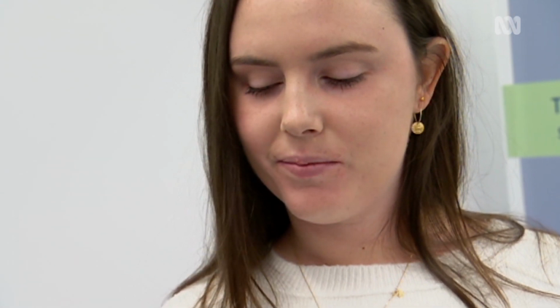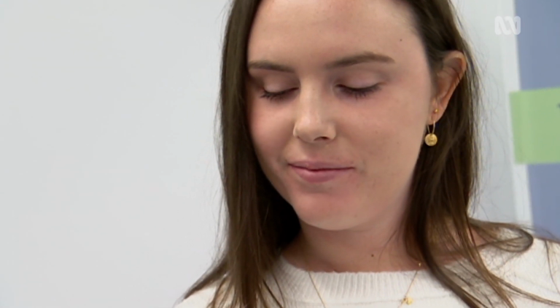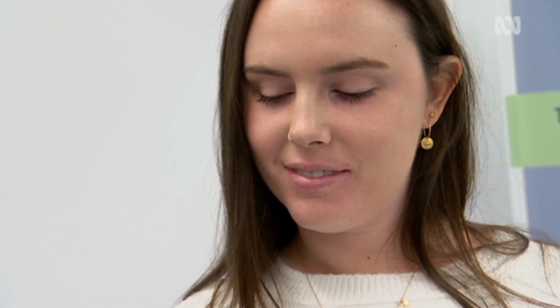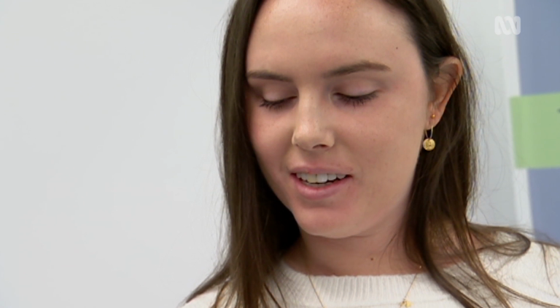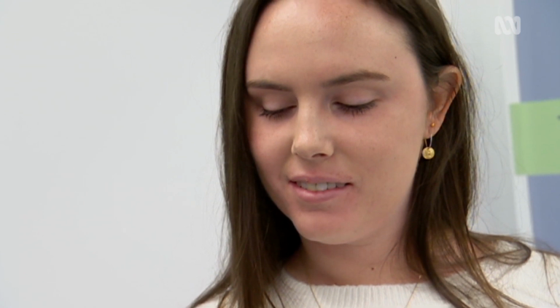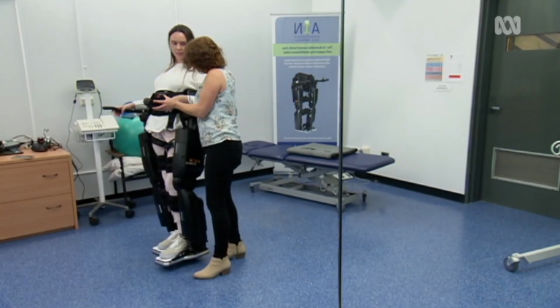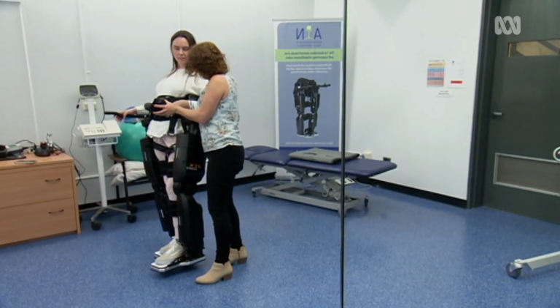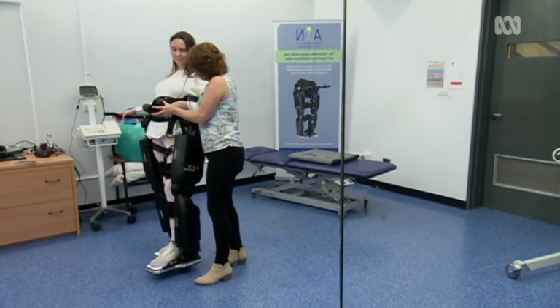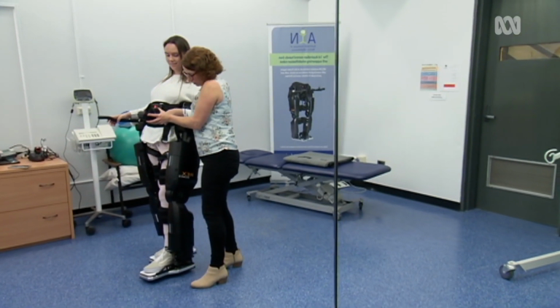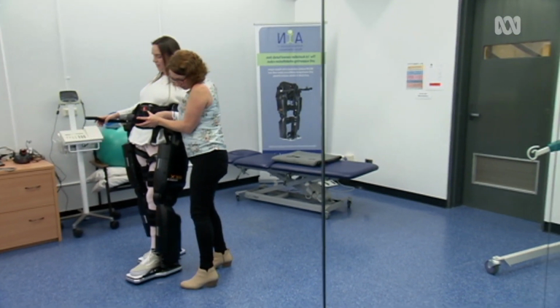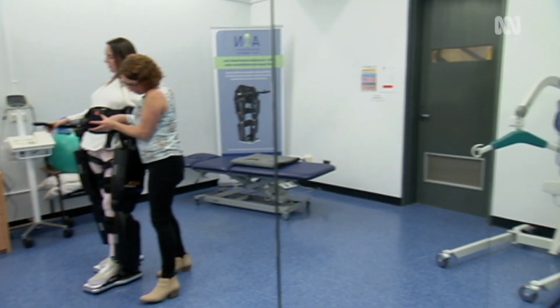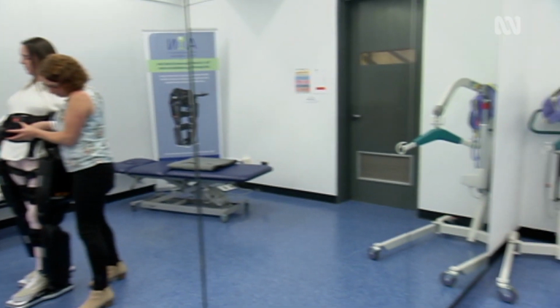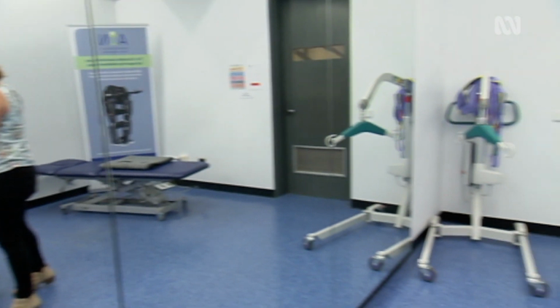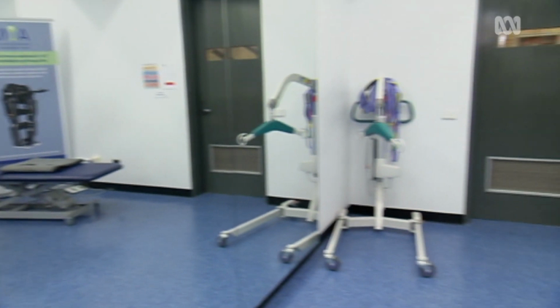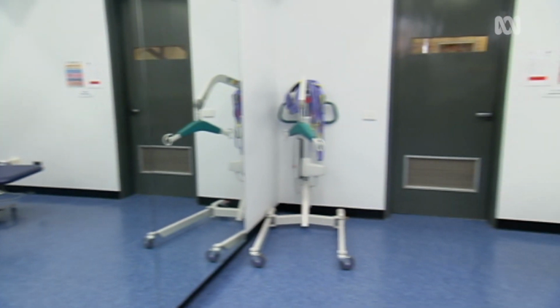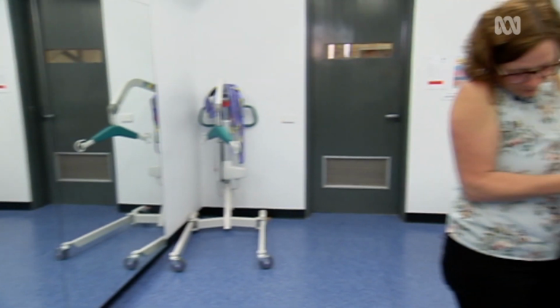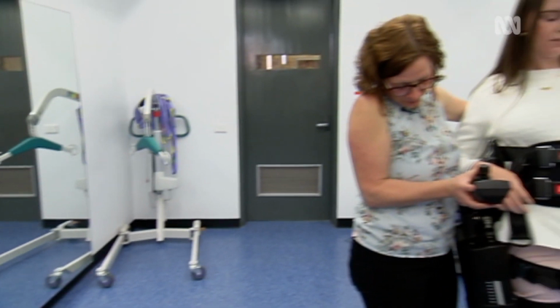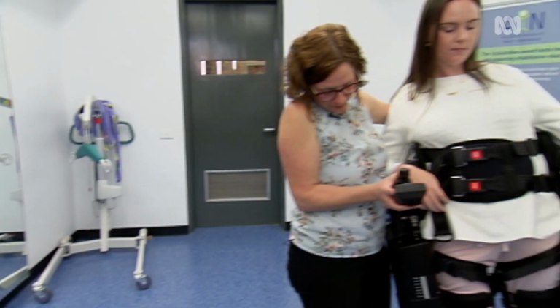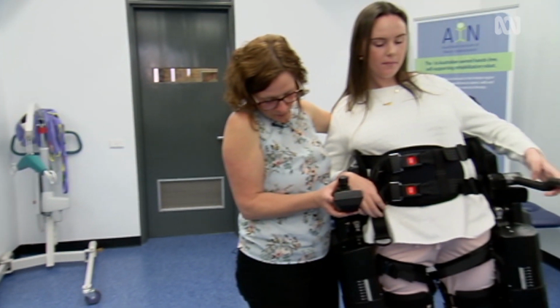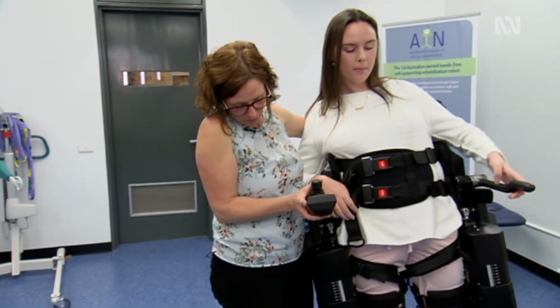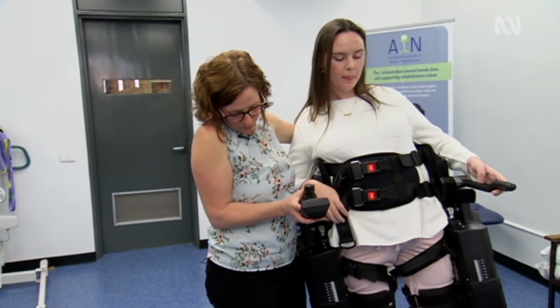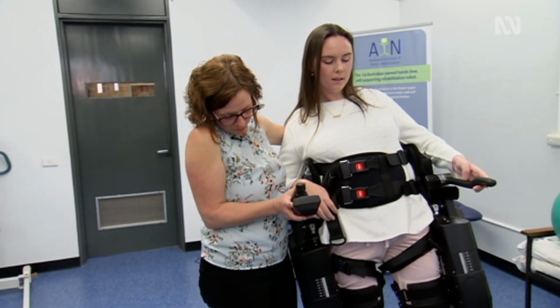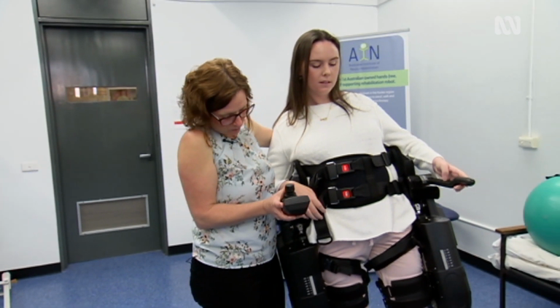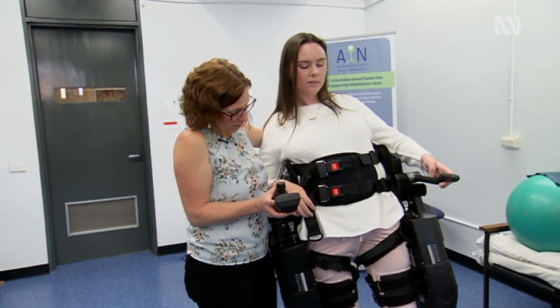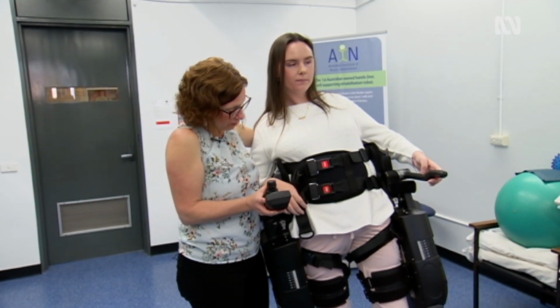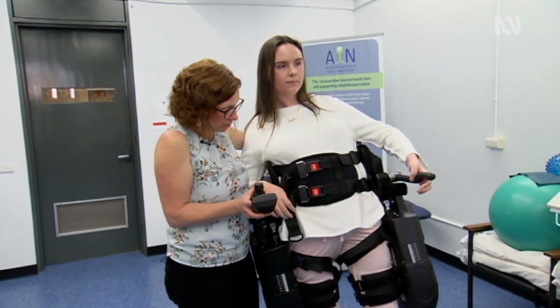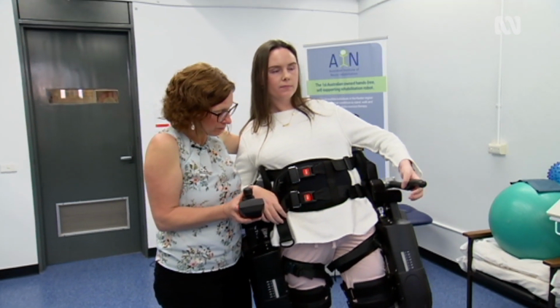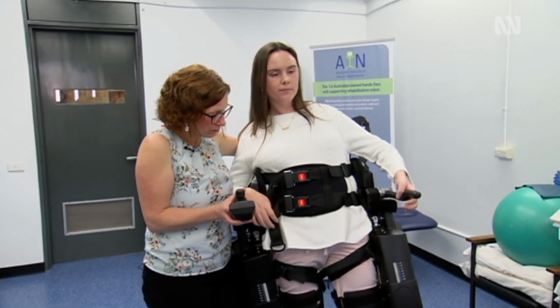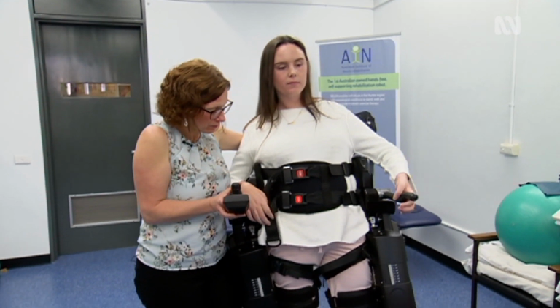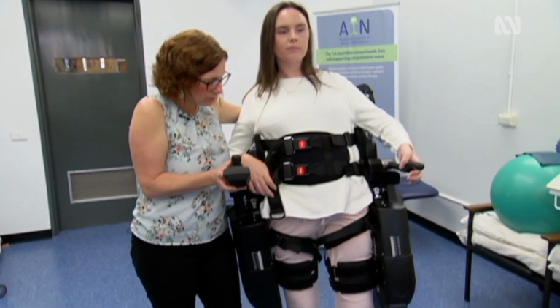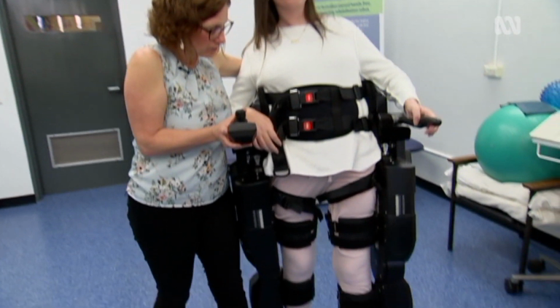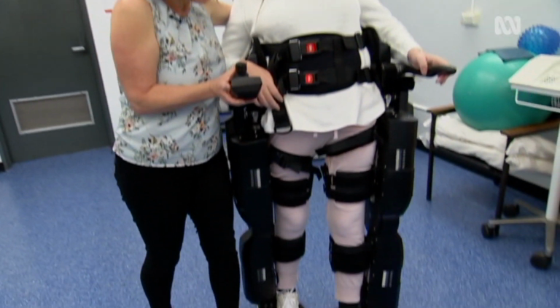It's really important that research can bring those two teams together to help the development of future robotic devices so that both of those needs are met.